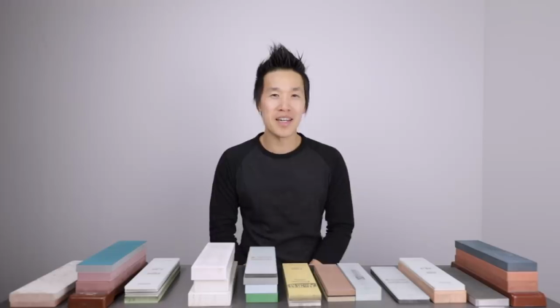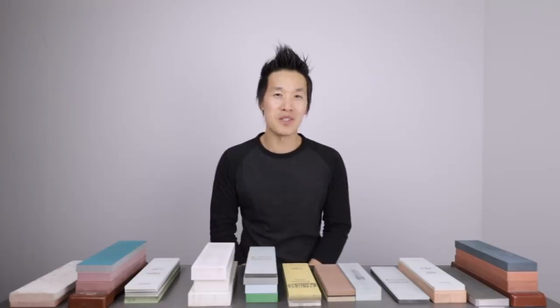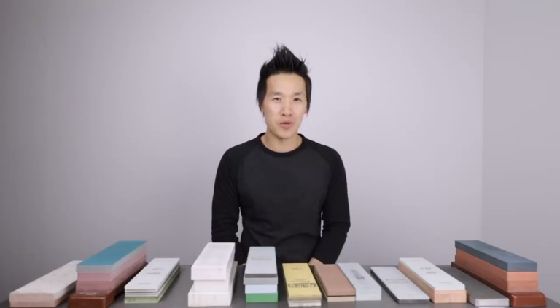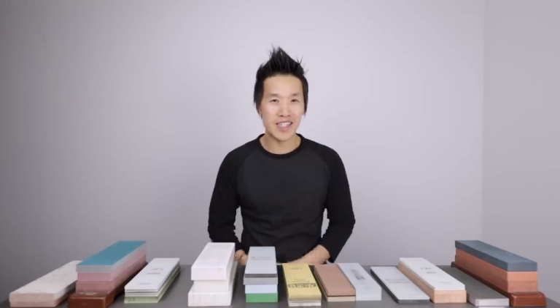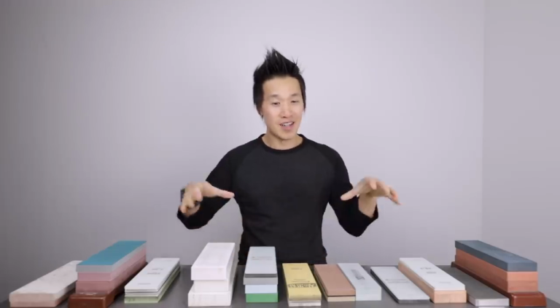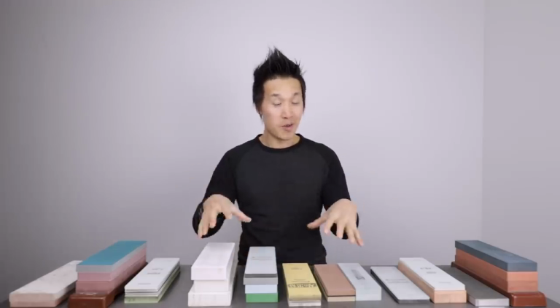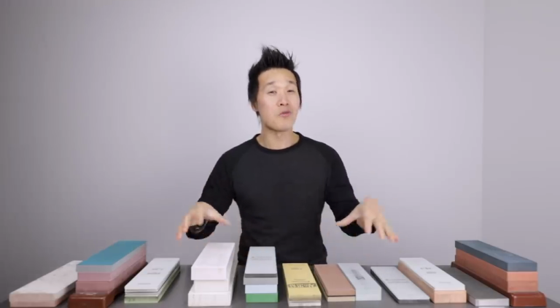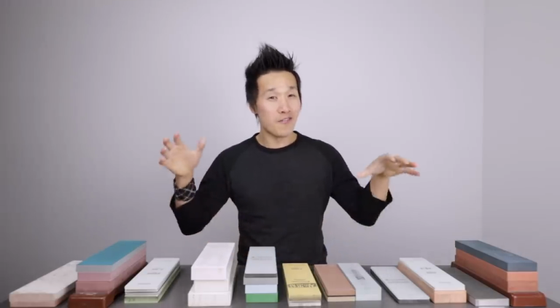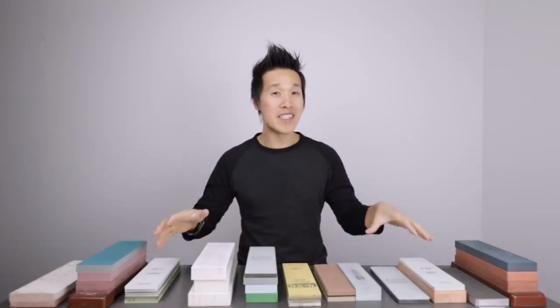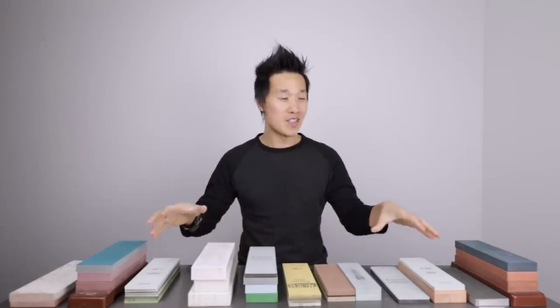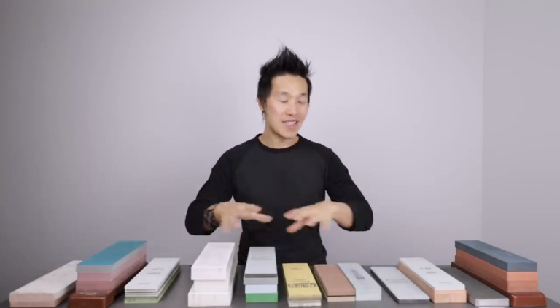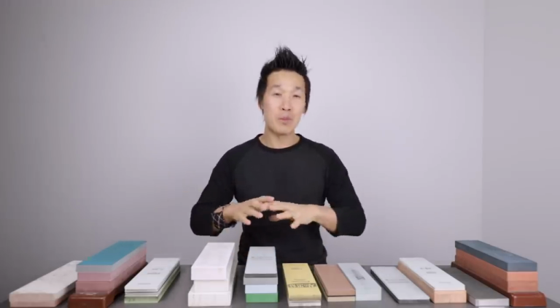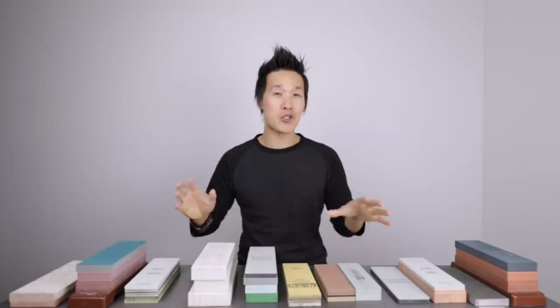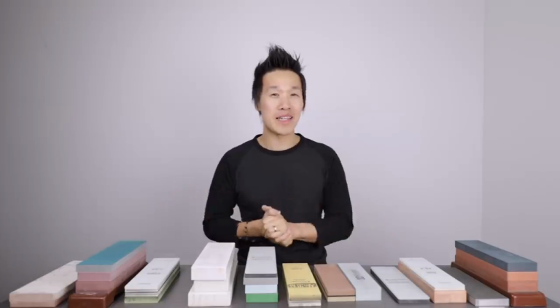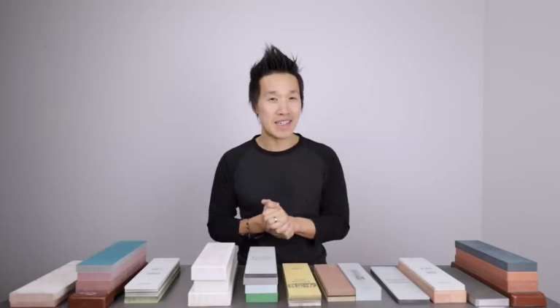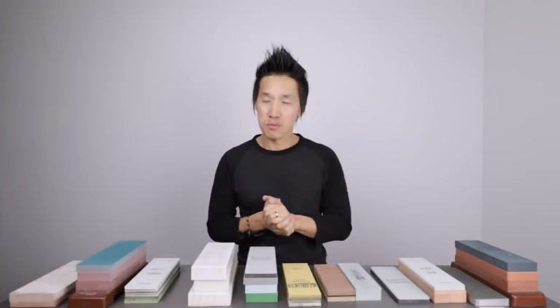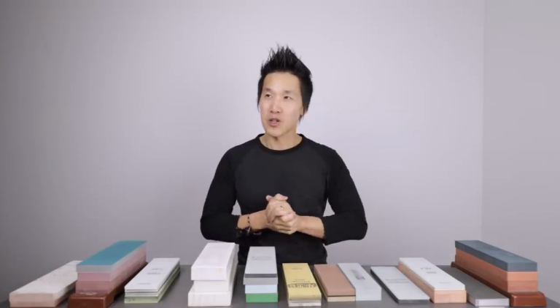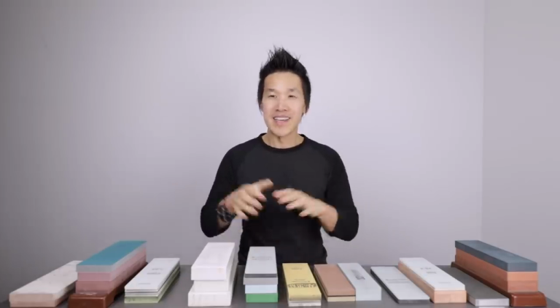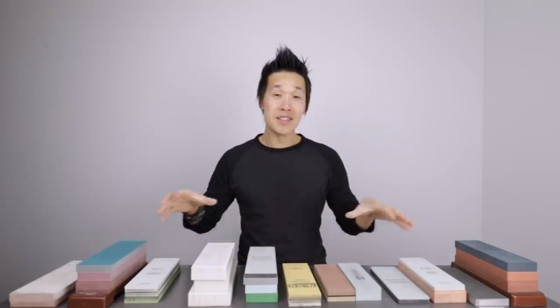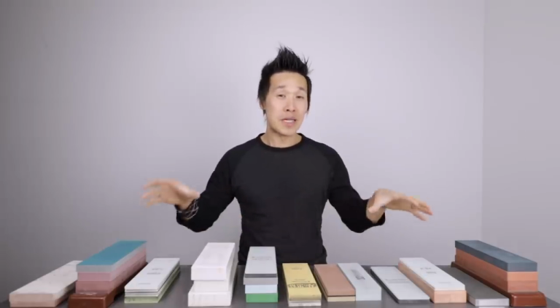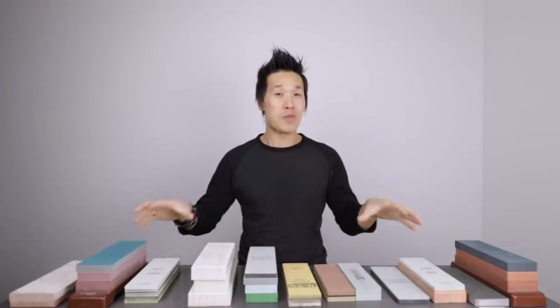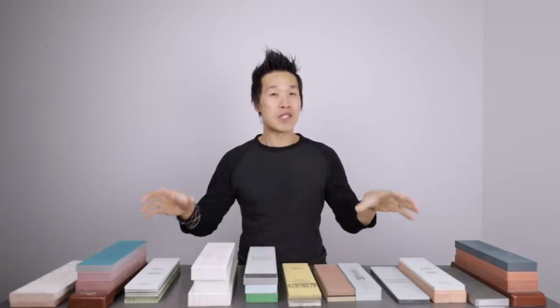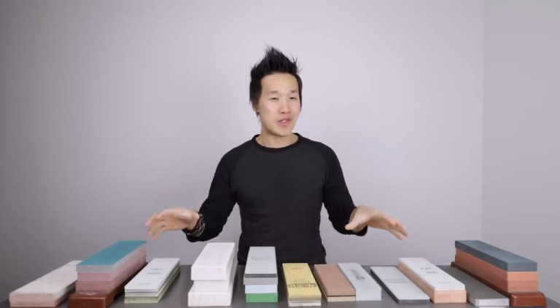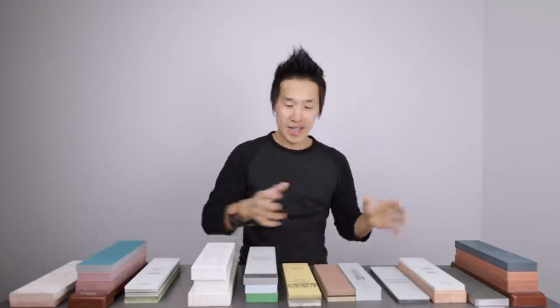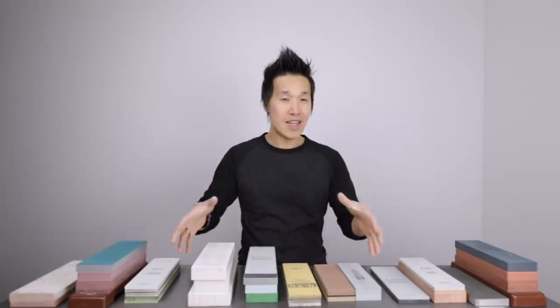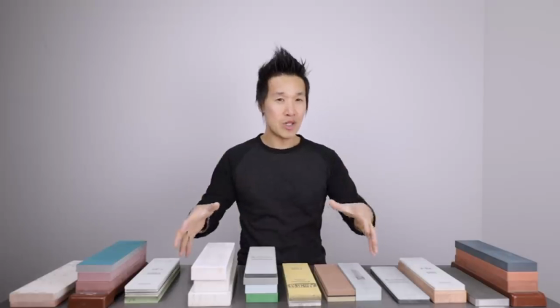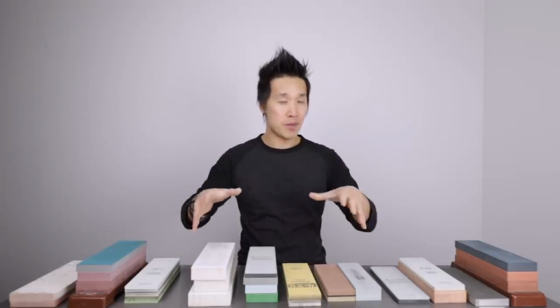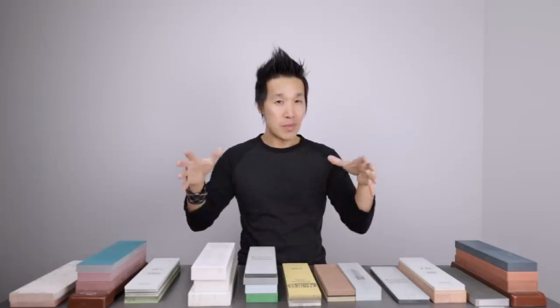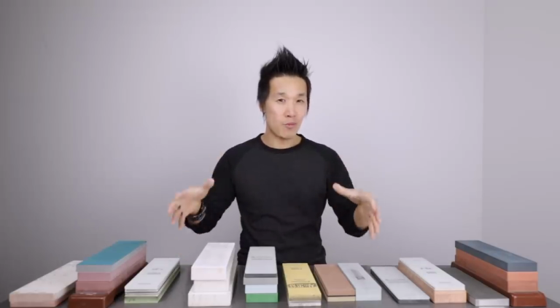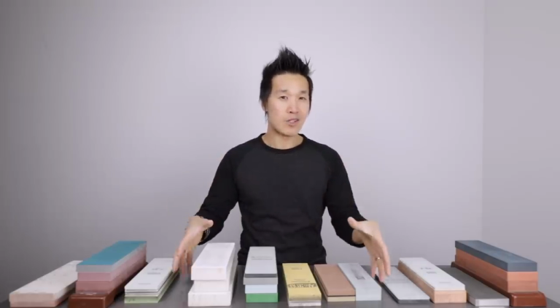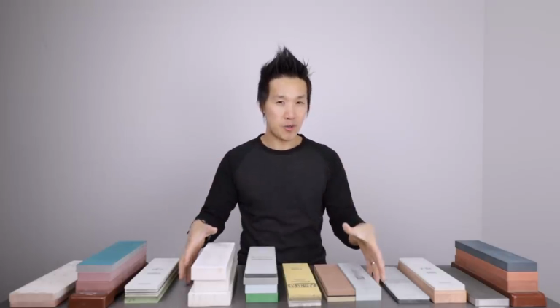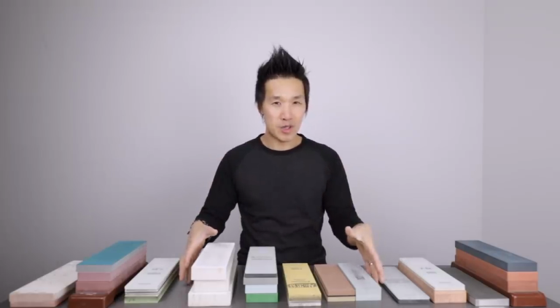Hey guys, welcome back. Ricky here. We are finally here — this is the best sharpening whetstone series, and today we are going to talk about the medium 1000 grit sharpening whetstones.